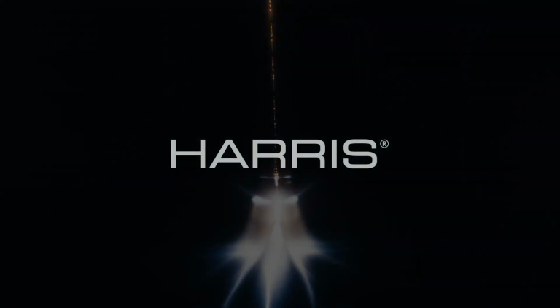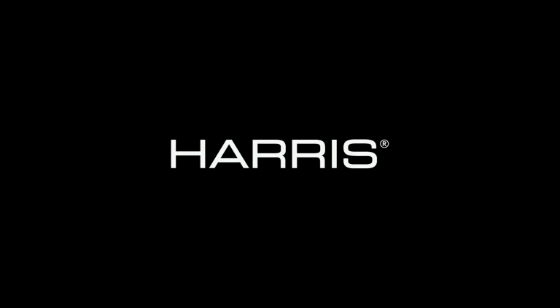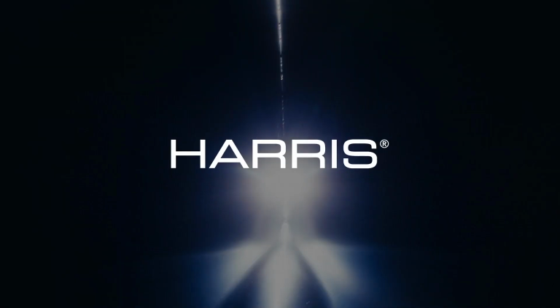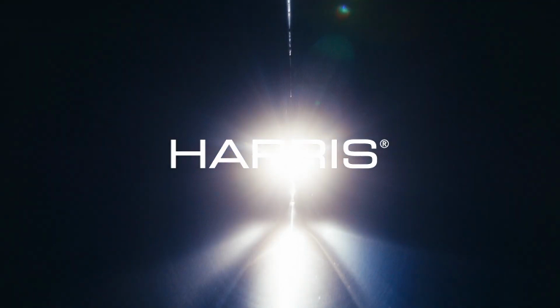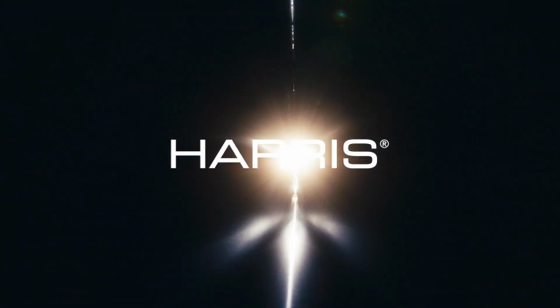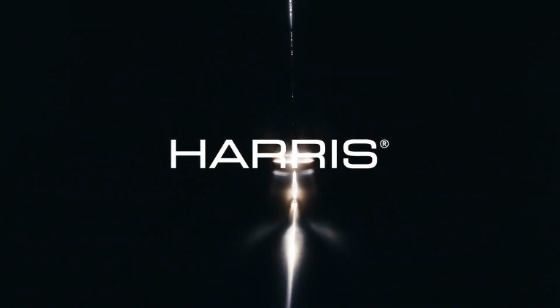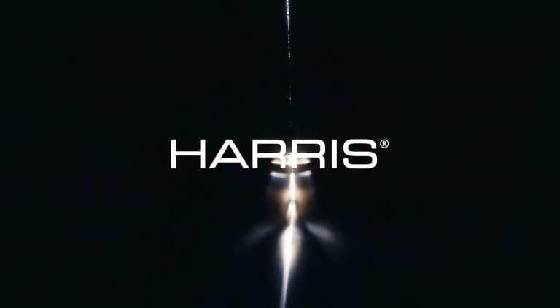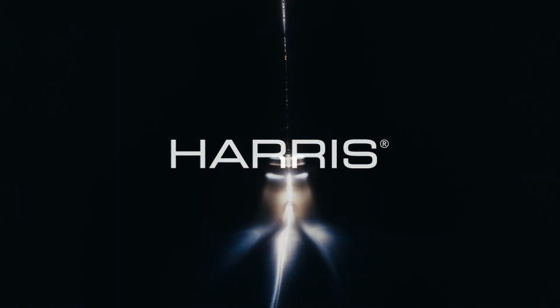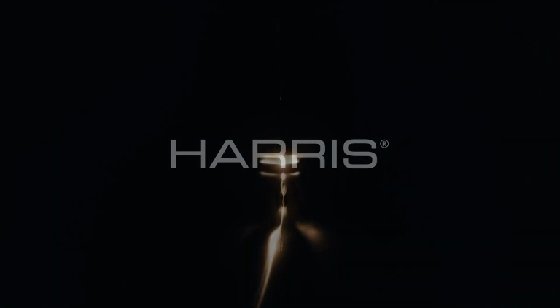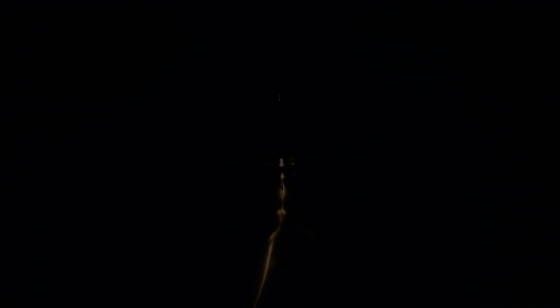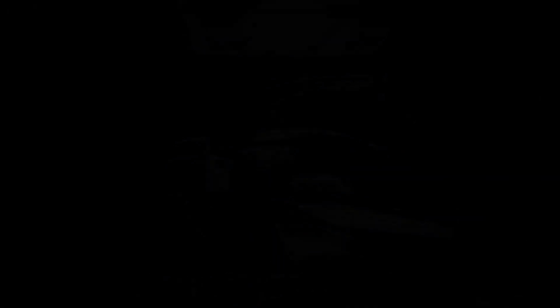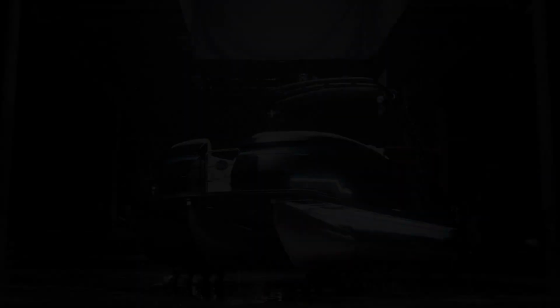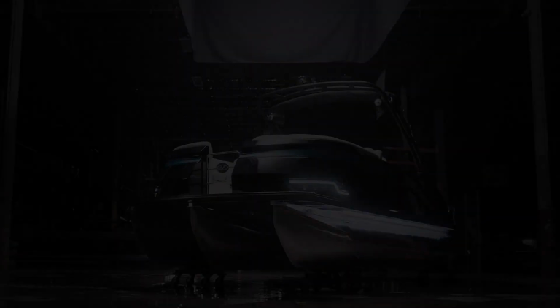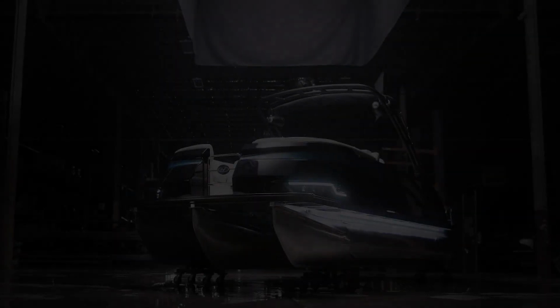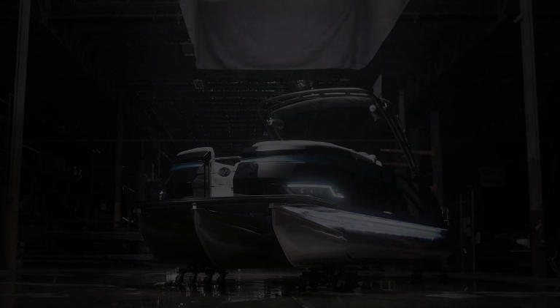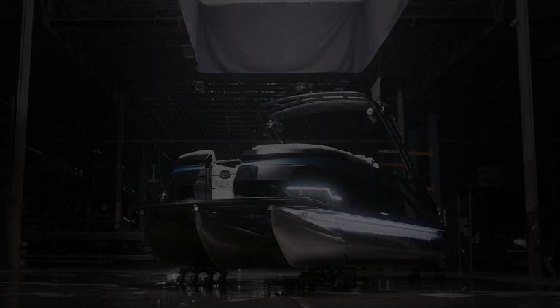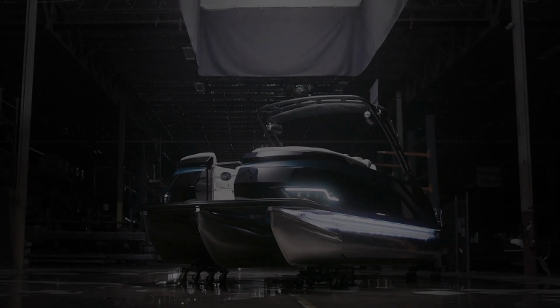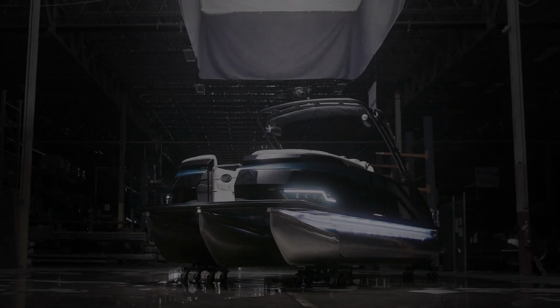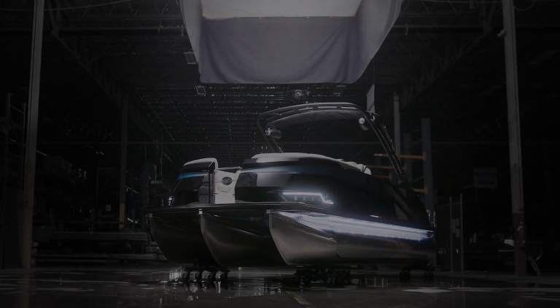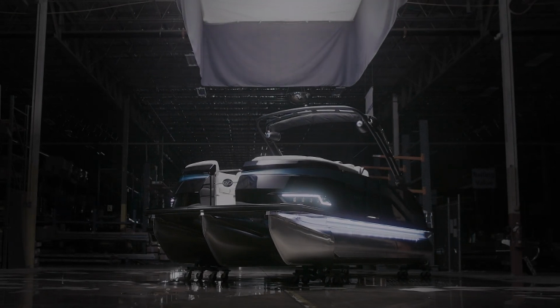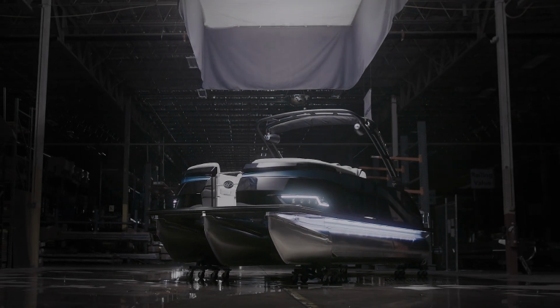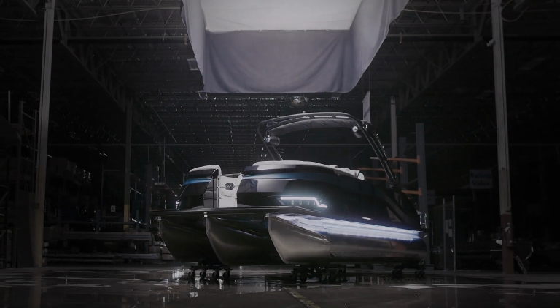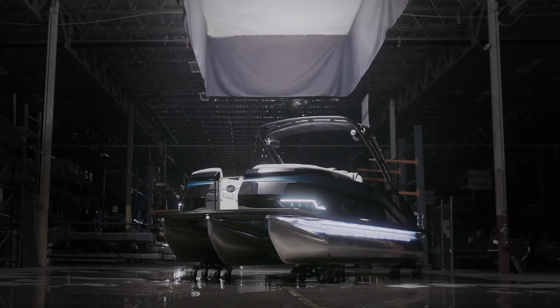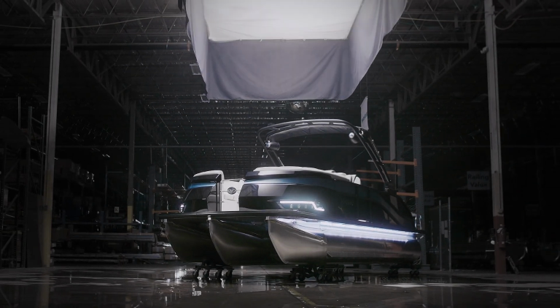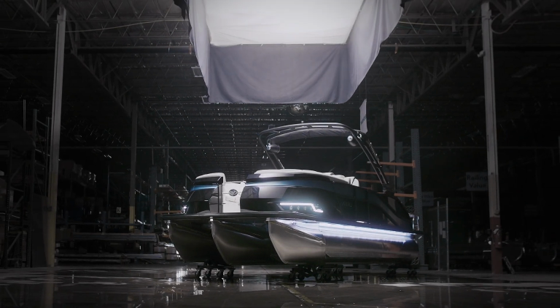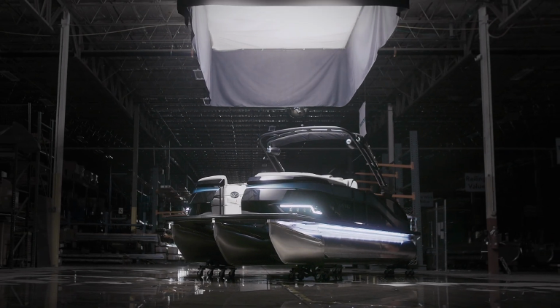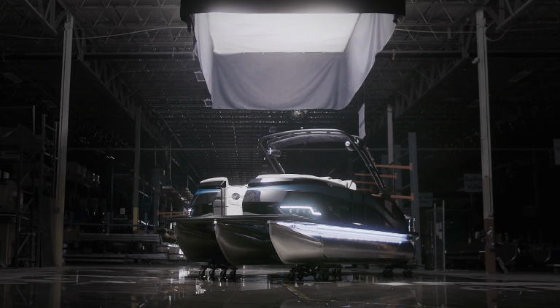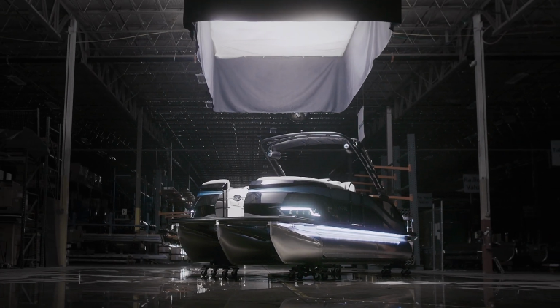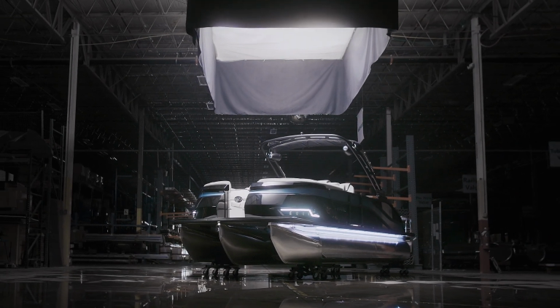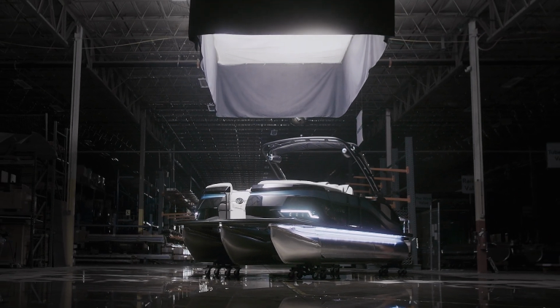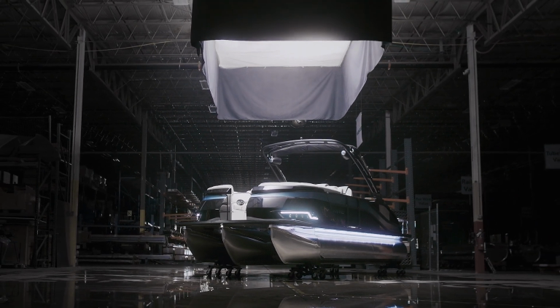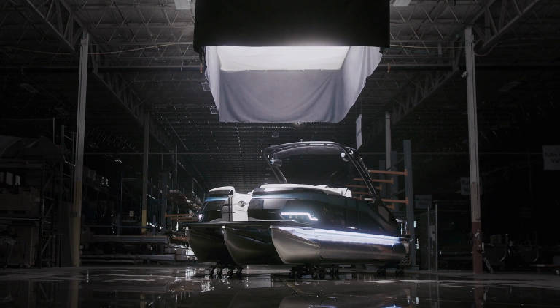You can feel an acceleration difference, you can feel a planing difference, a turning difference, a top speed difference. The whole dynamics of this boat has changed.